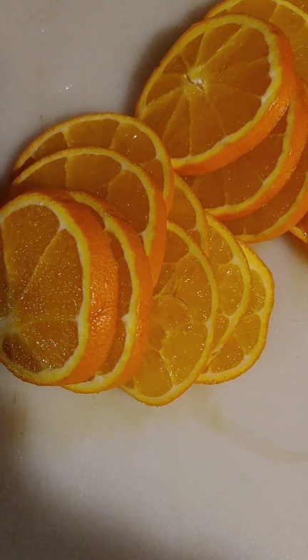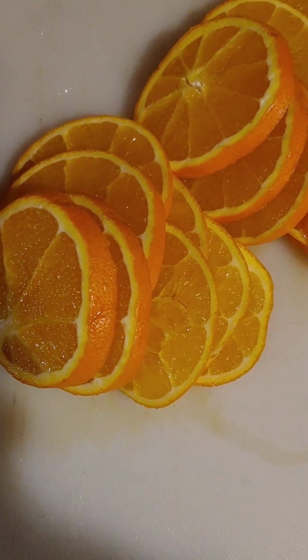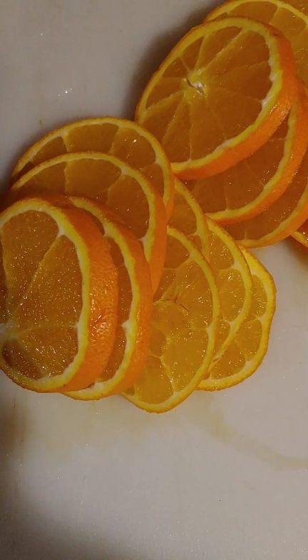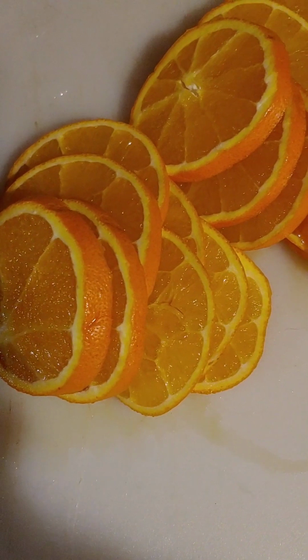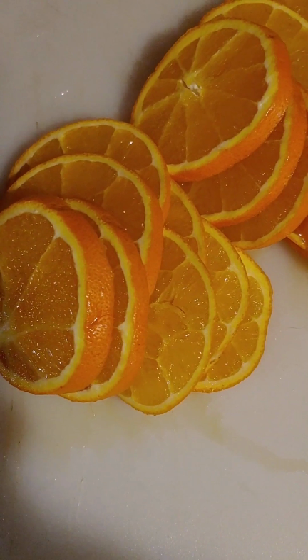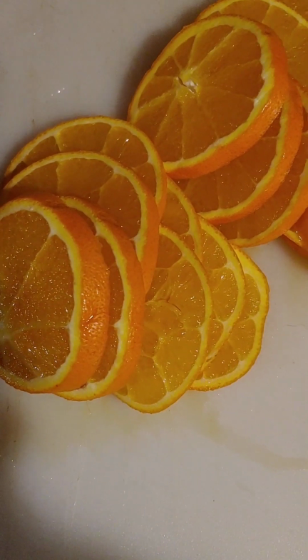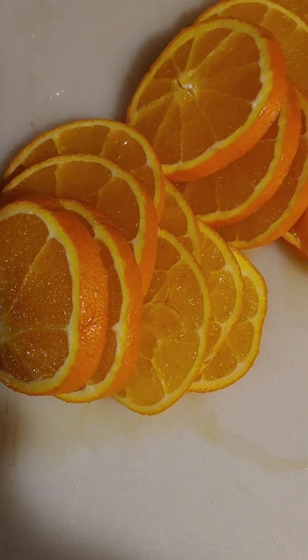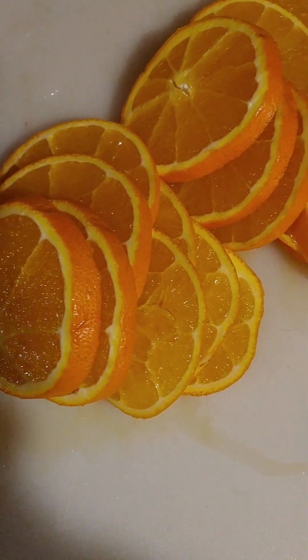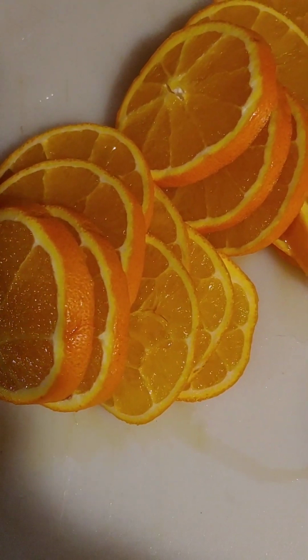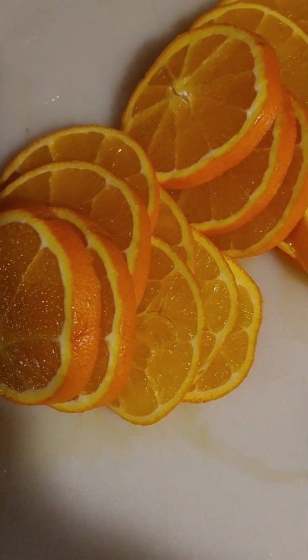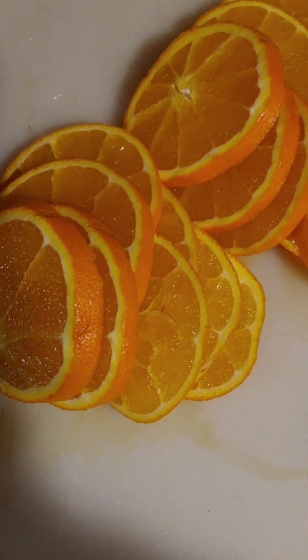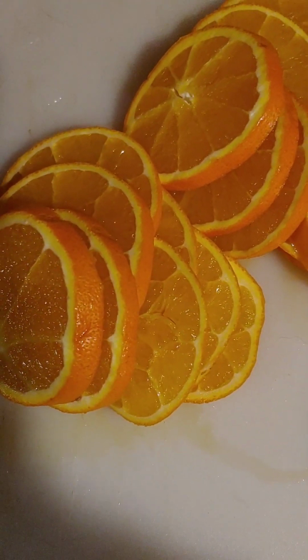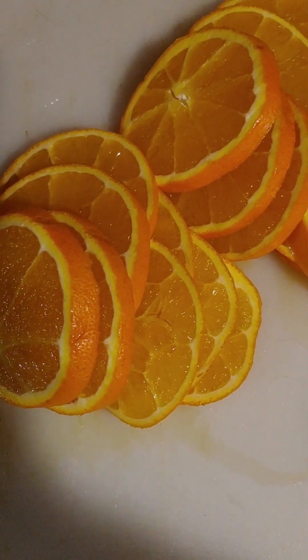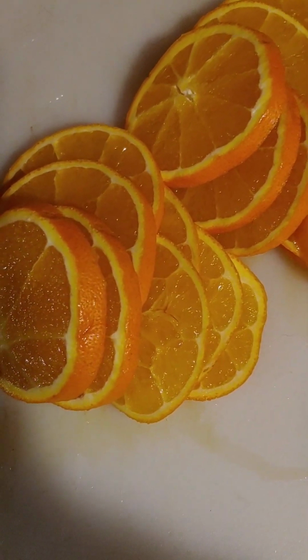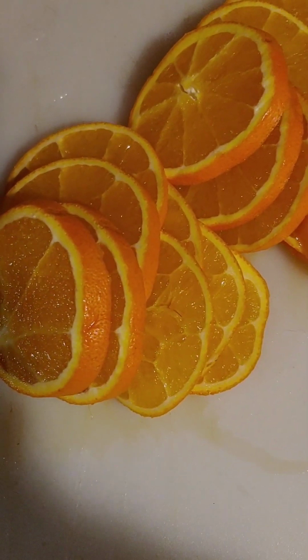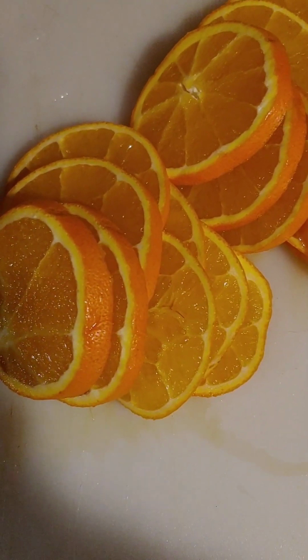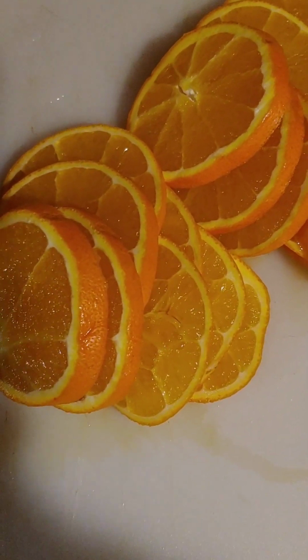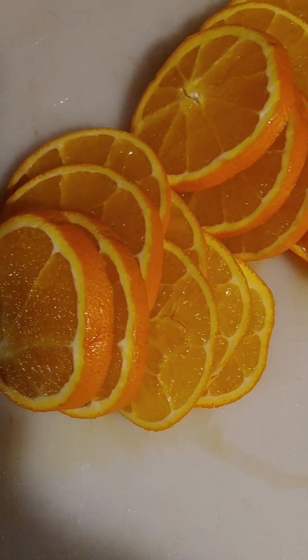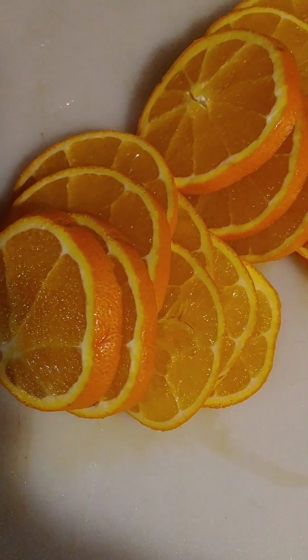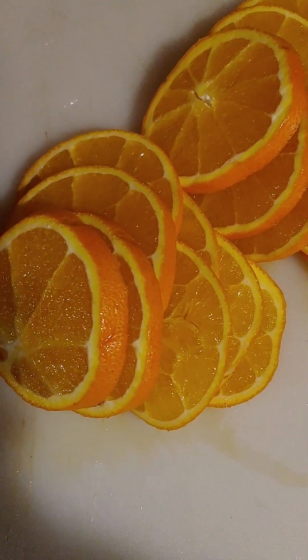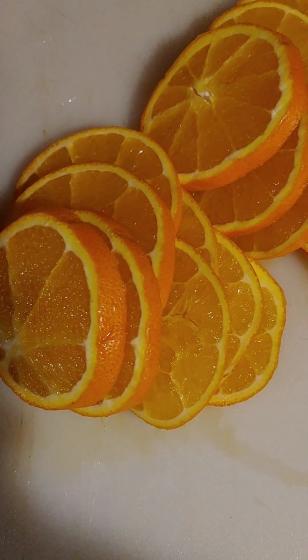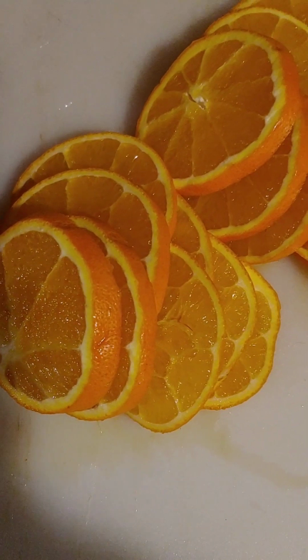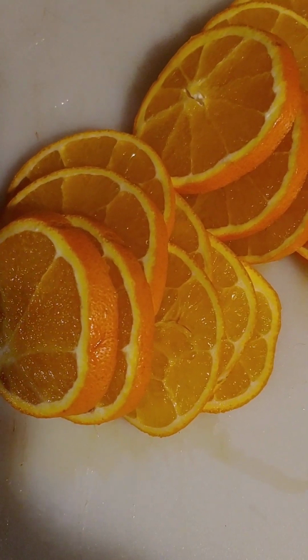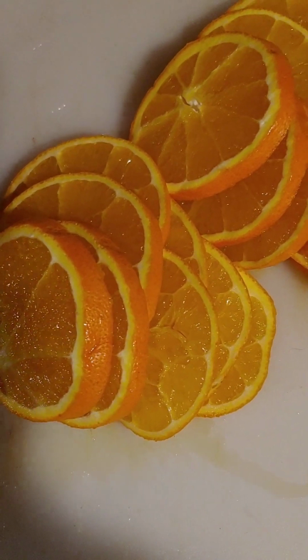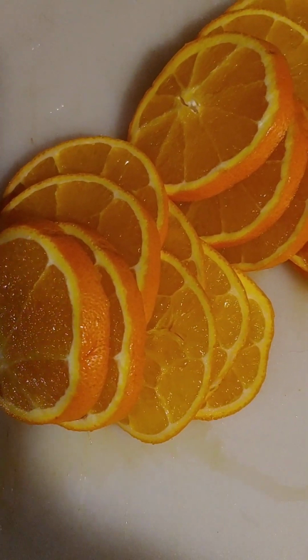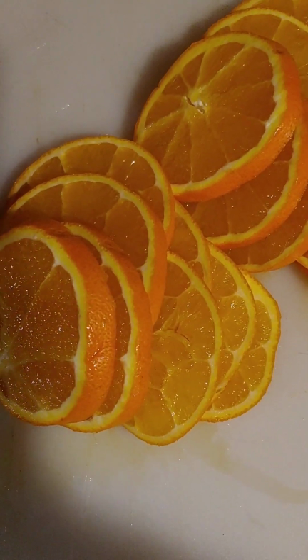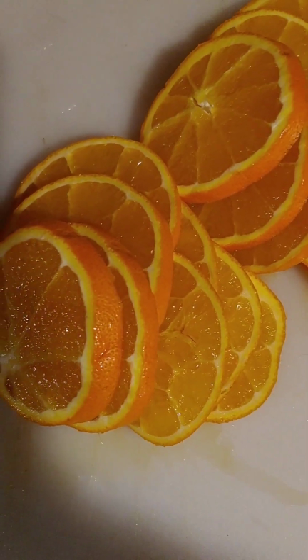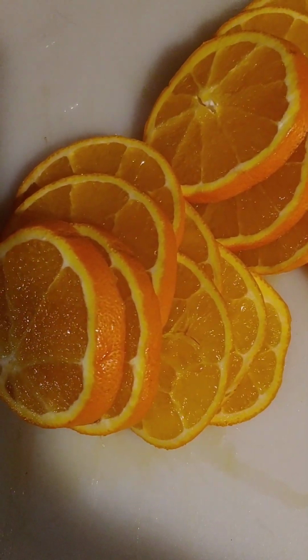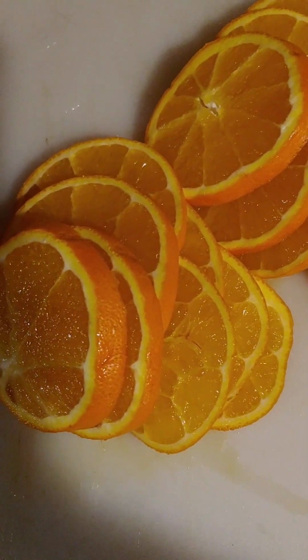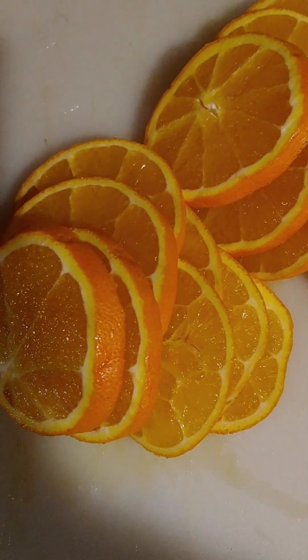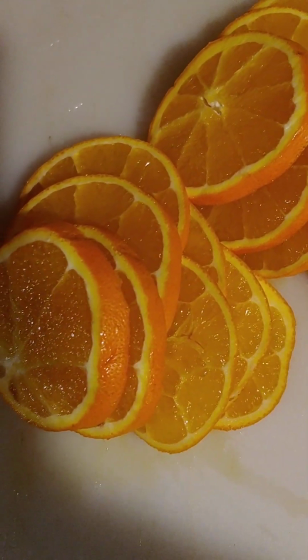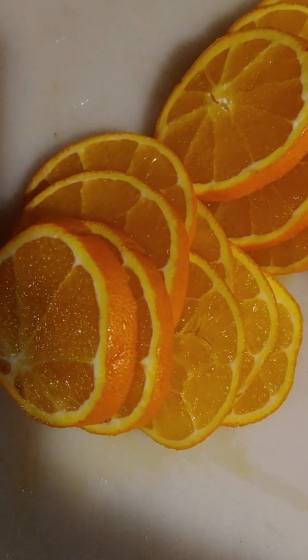Or you can set them out in the sun on parchment paper, although you want to do it in the winter when there's no bugs around, because bugs do like citrus.